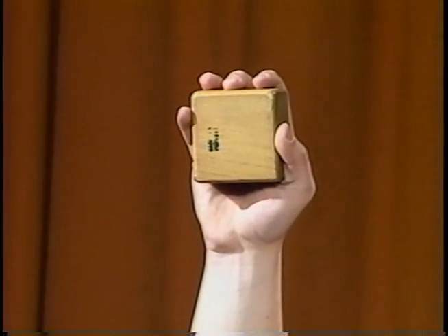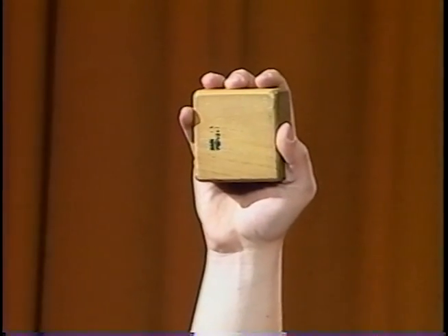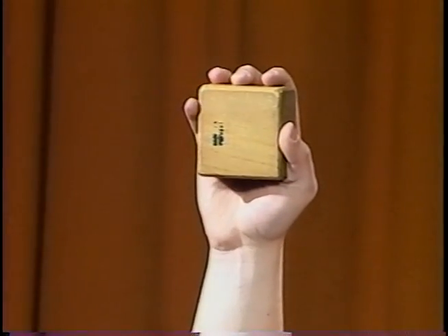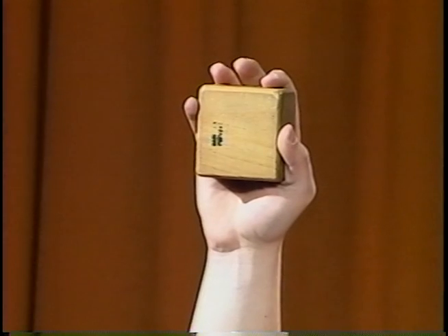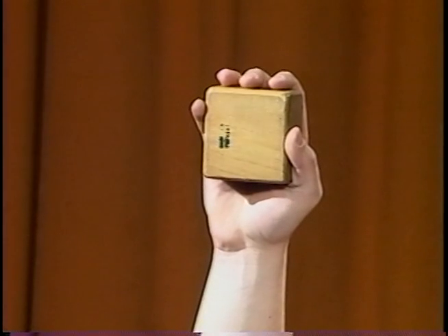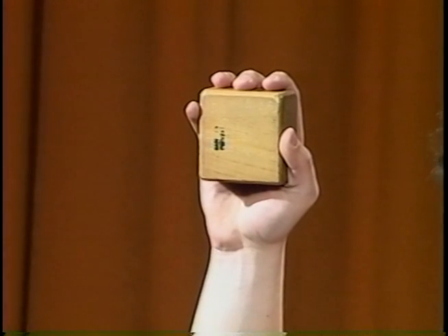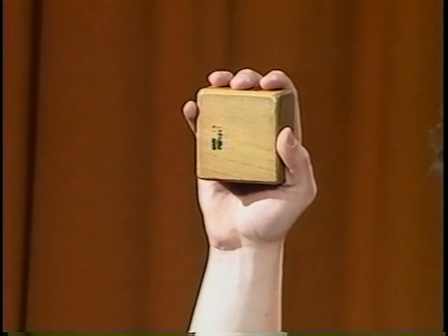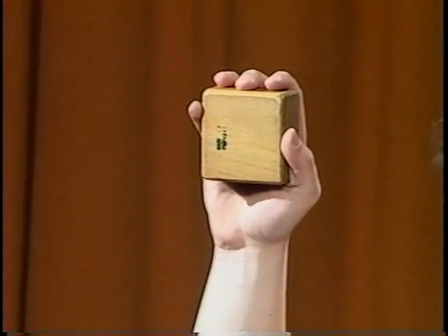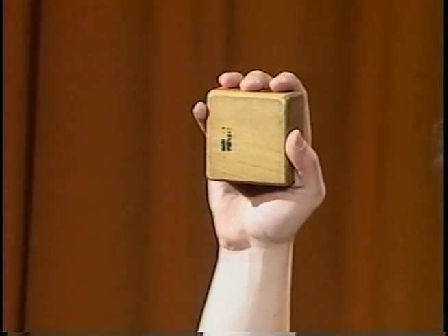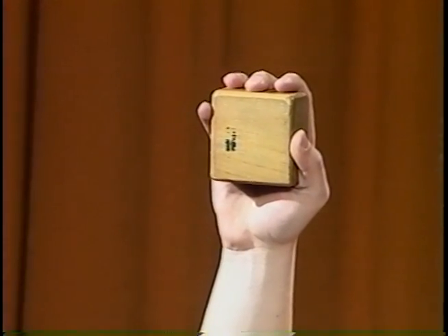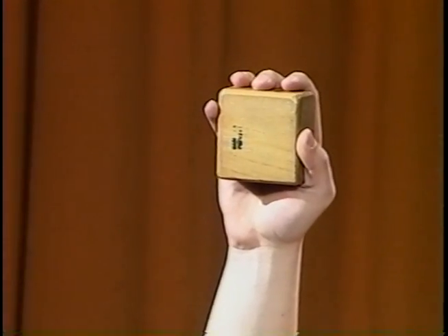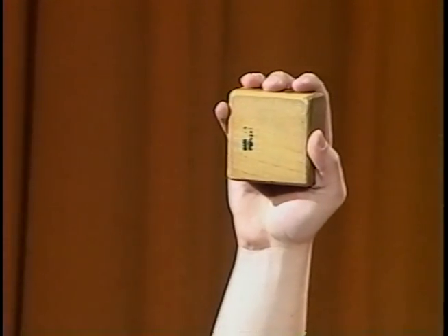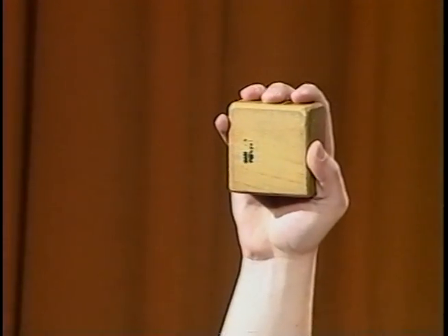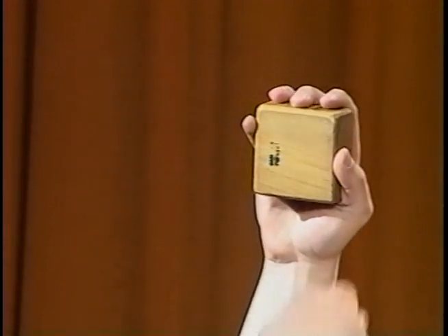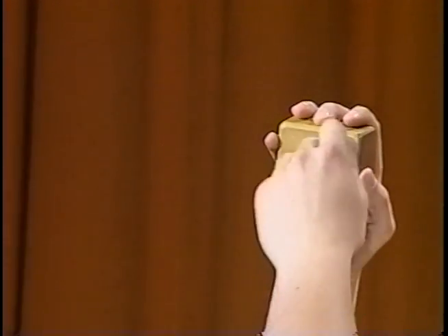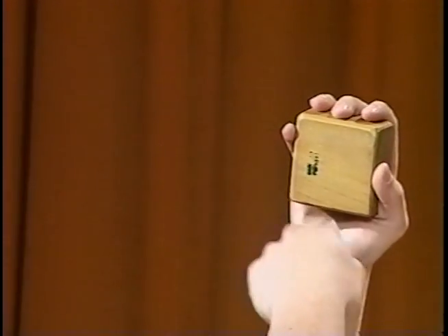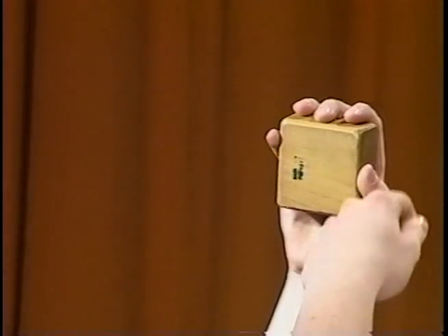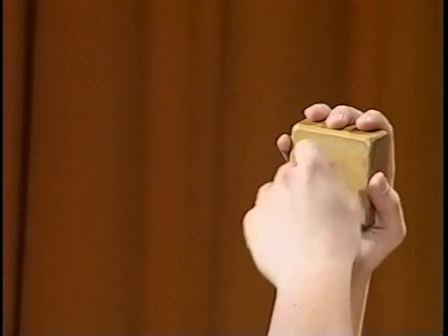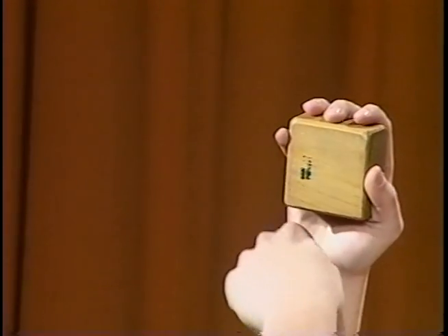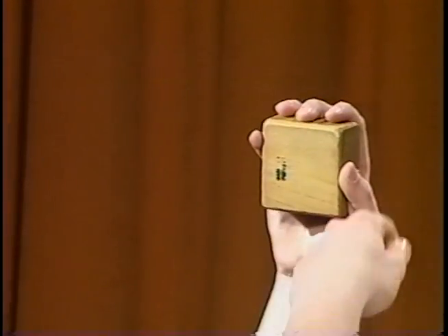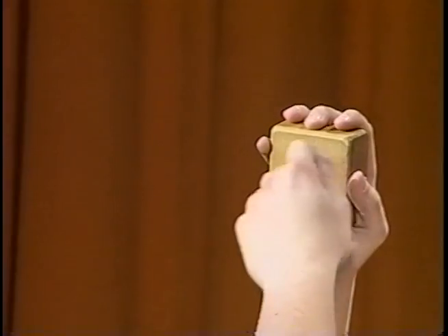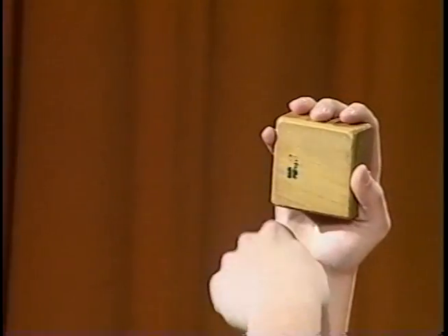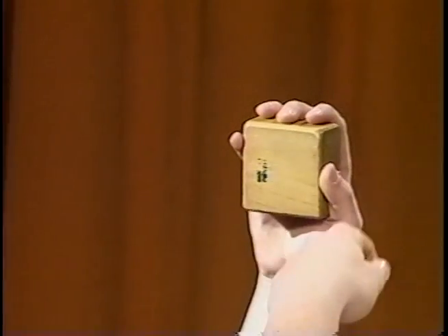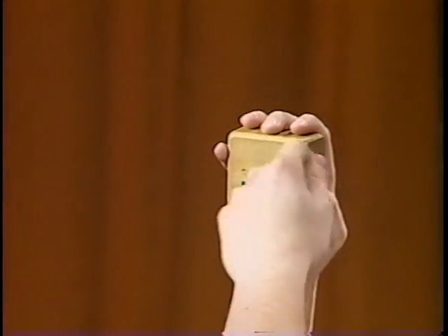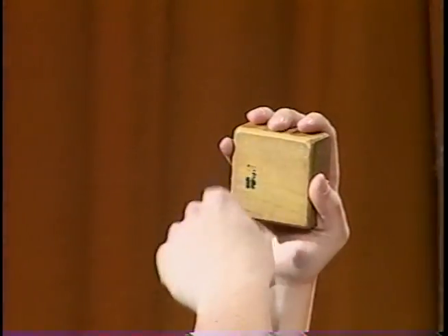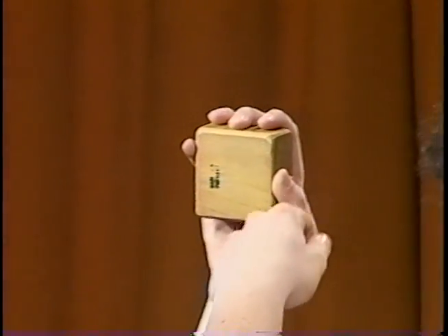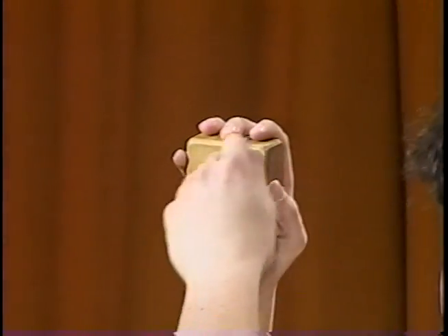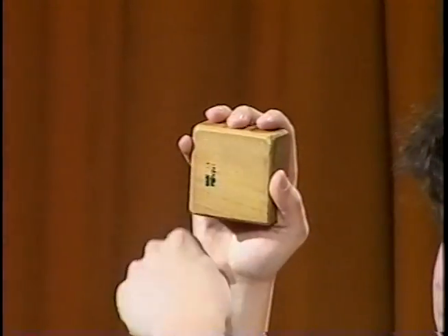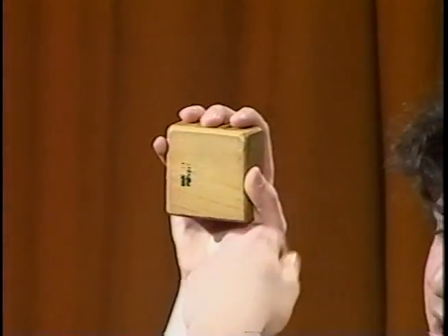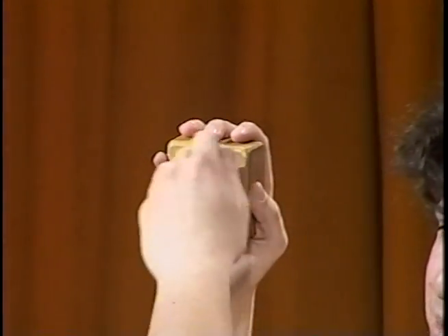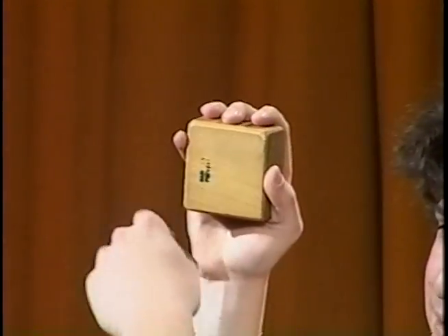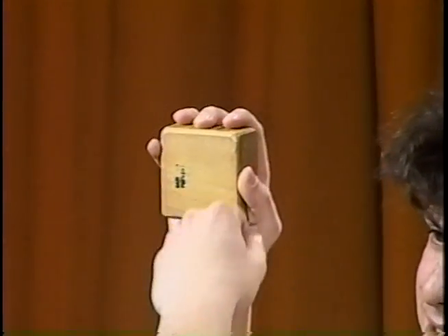Next, take your free hand, and using the tips of your fingers, turn the controller handle until you feel that enough time has passed. Repeat if necessary.